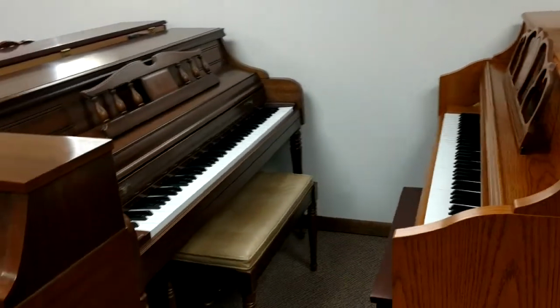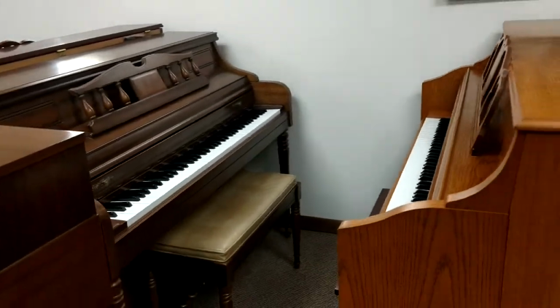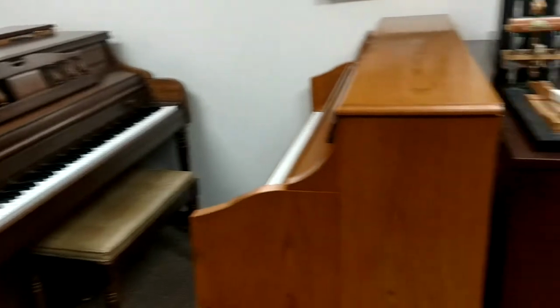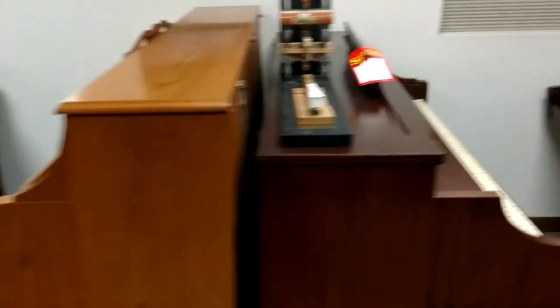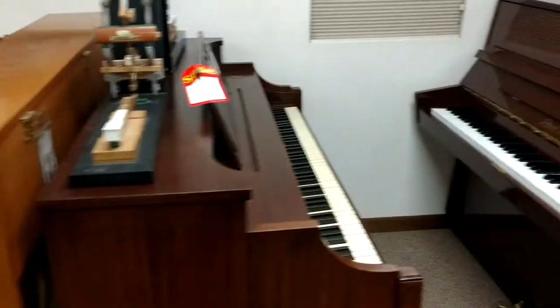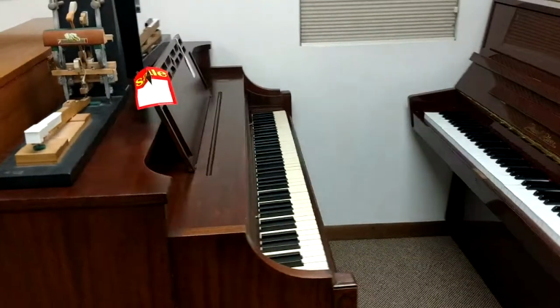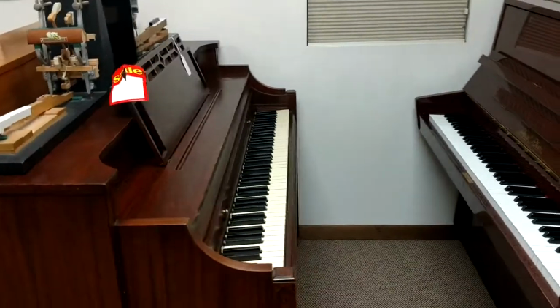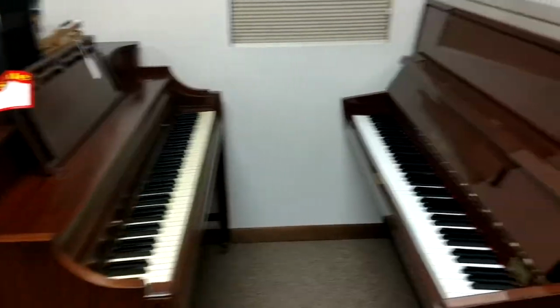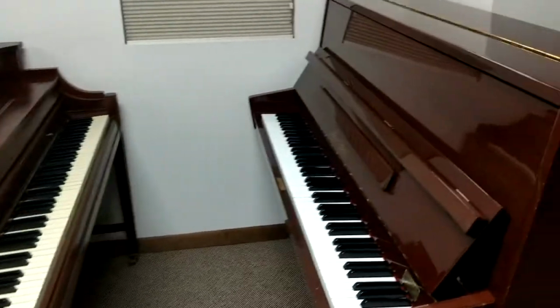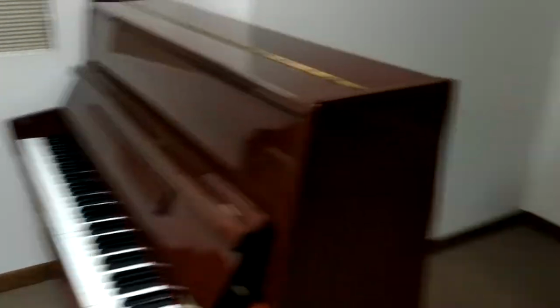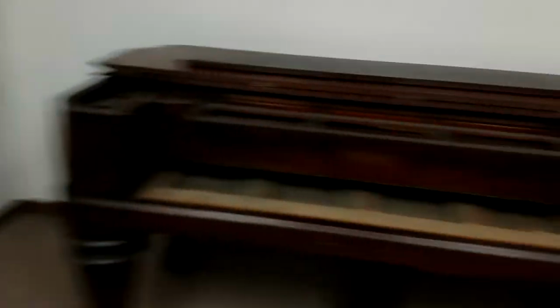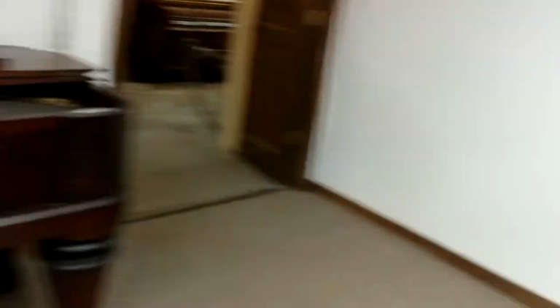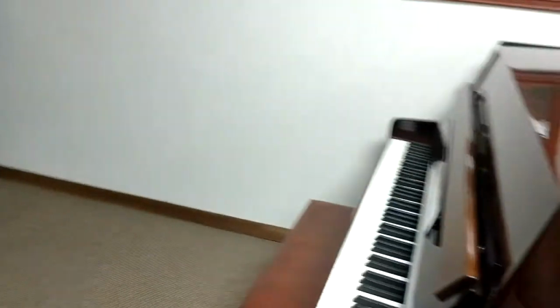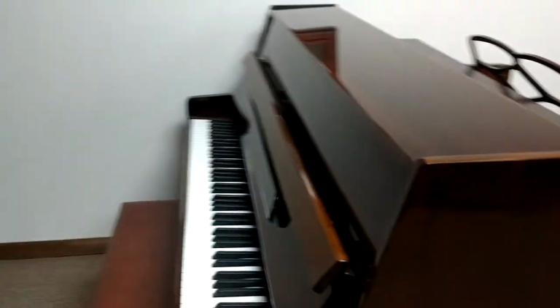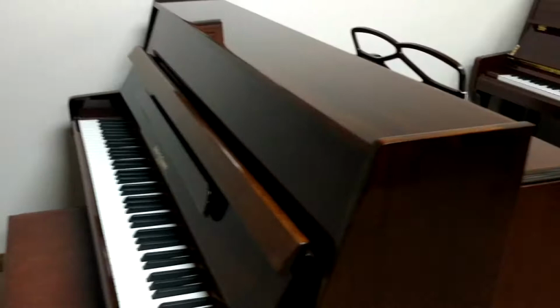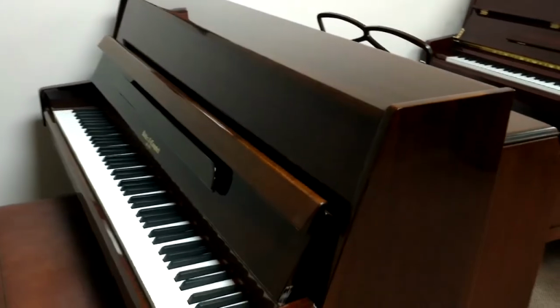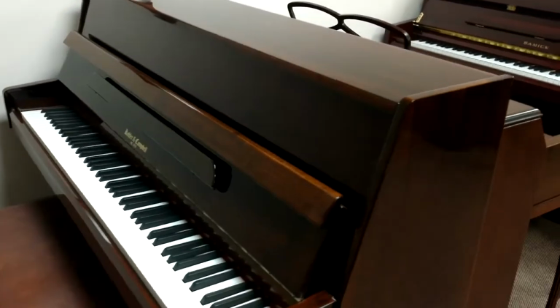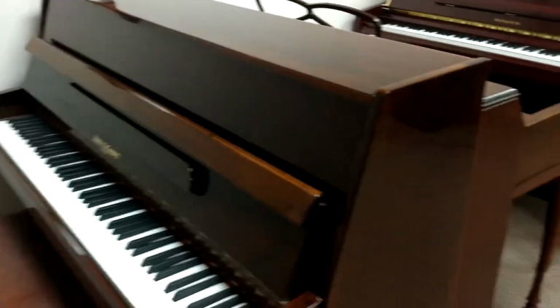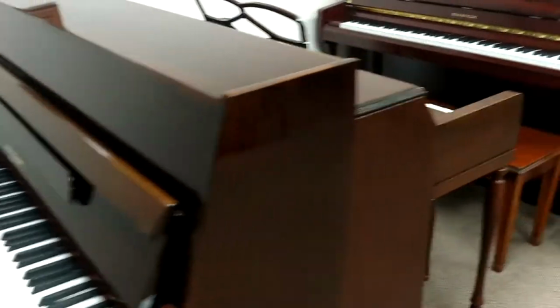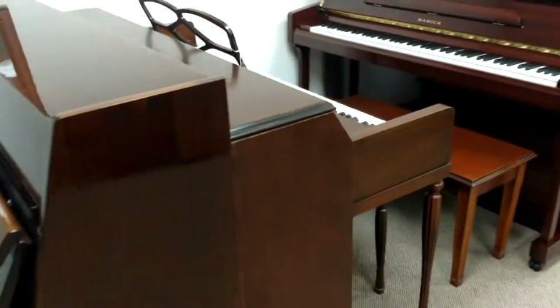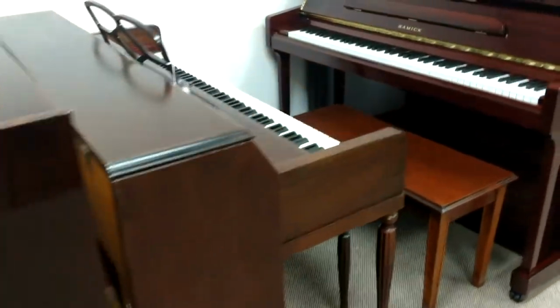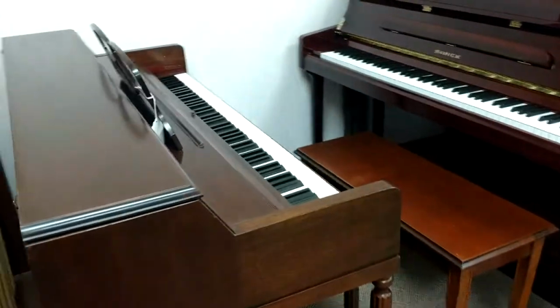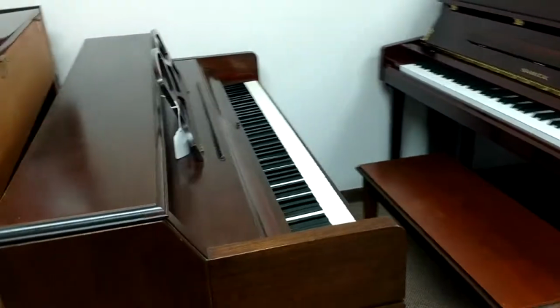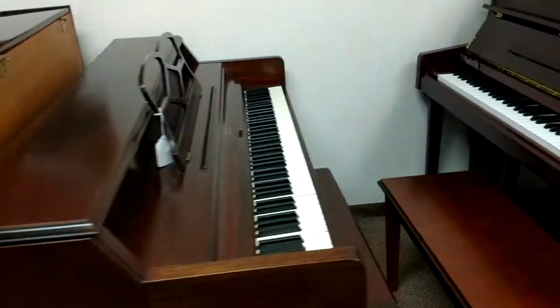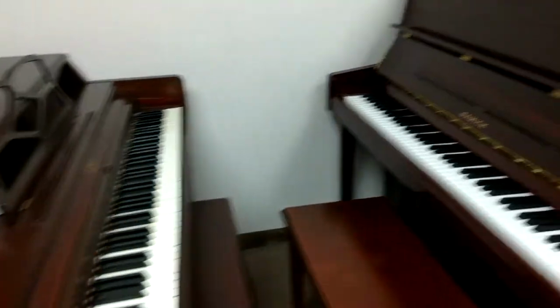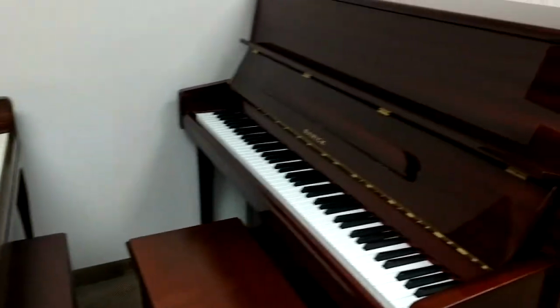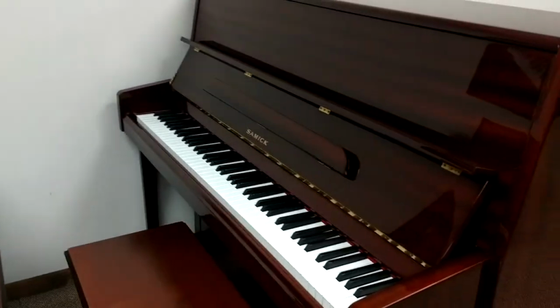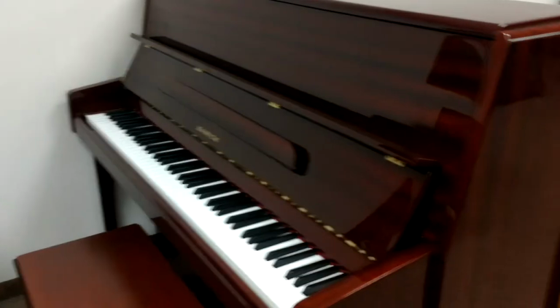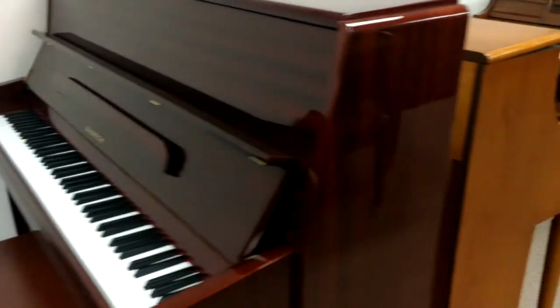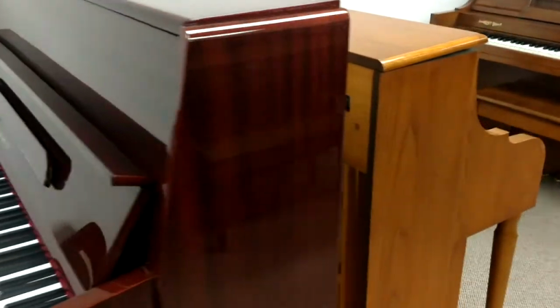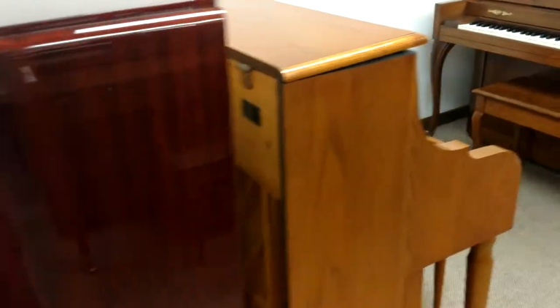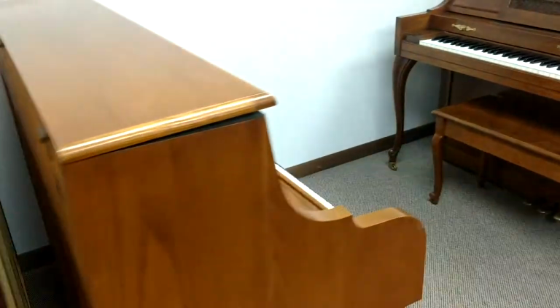It seems to me that the retail world is cyclical. I'll have stuff sitting here — I'll have too many Grands and the next thing I know I don't have any Grands. I don't have too many used pianos and the next thing you know I don't have any used pianos. So you never know how it's going to go.